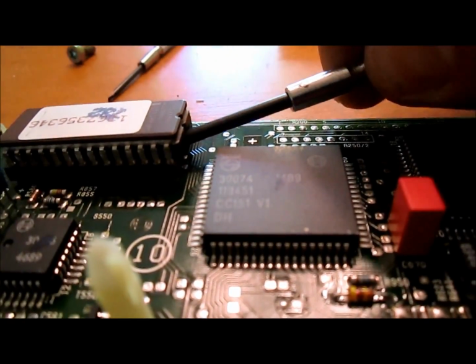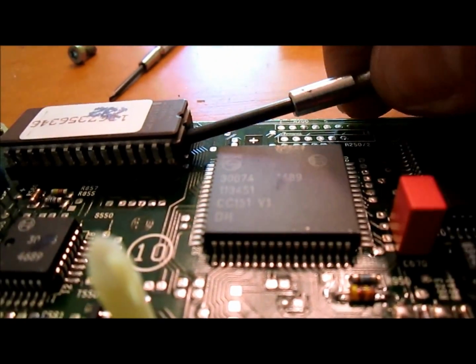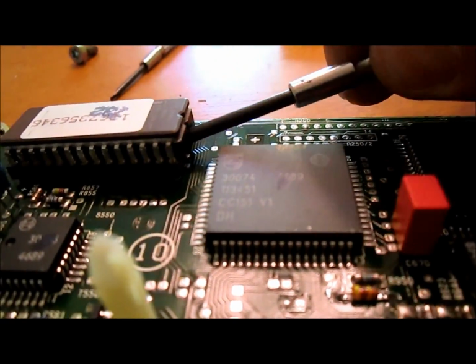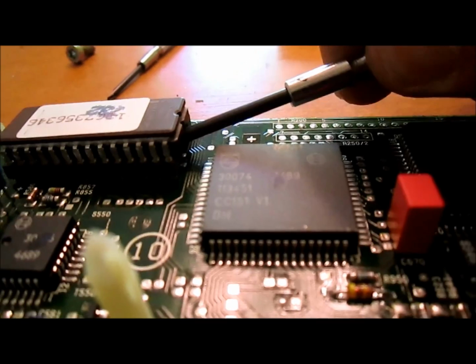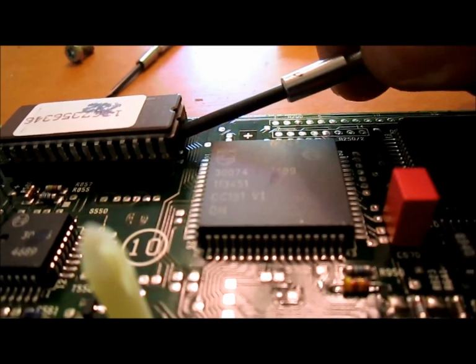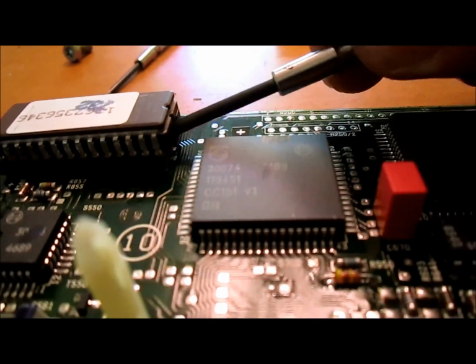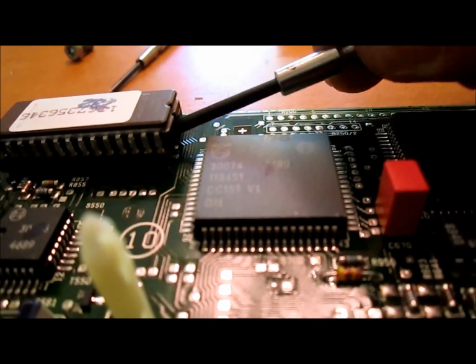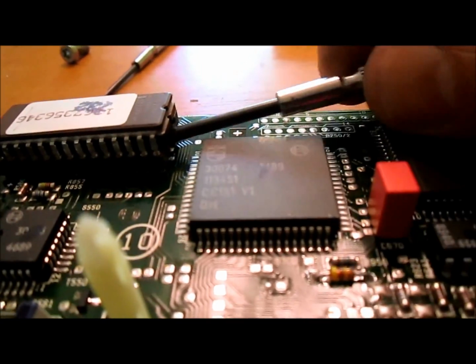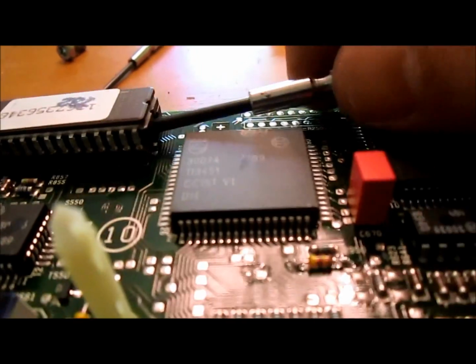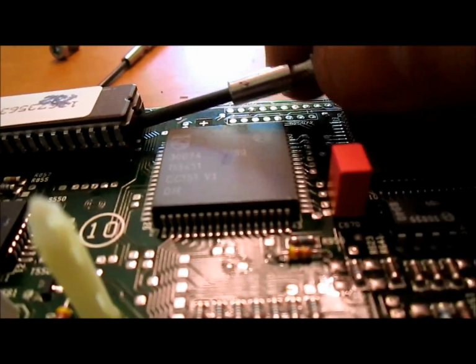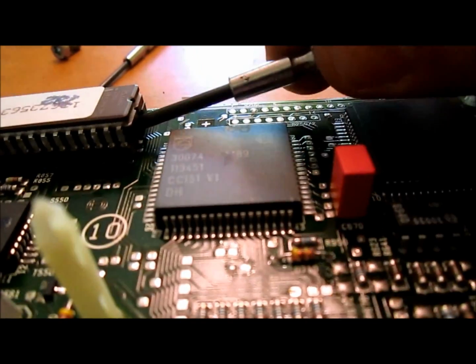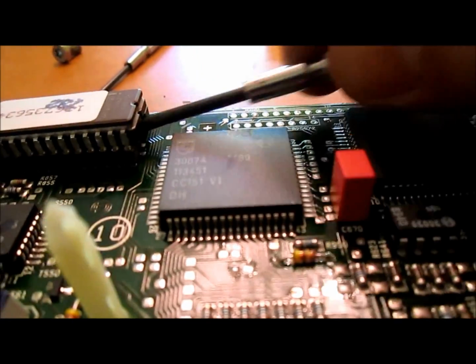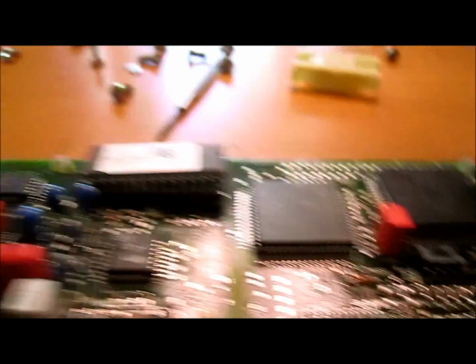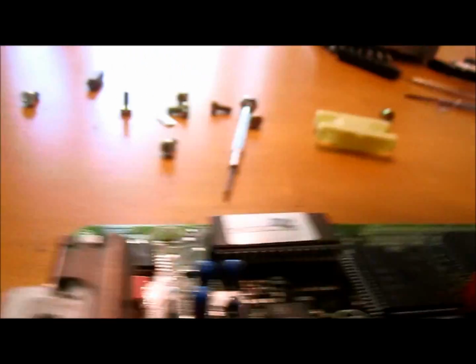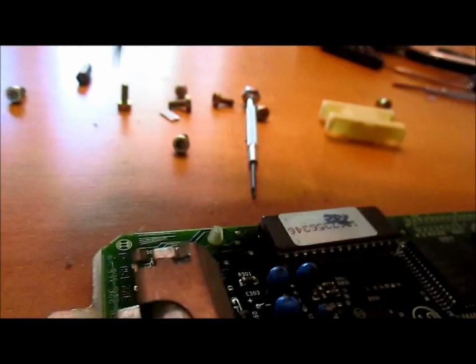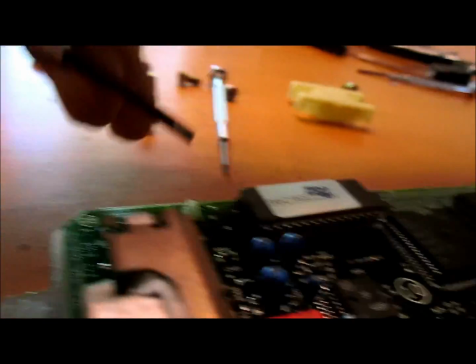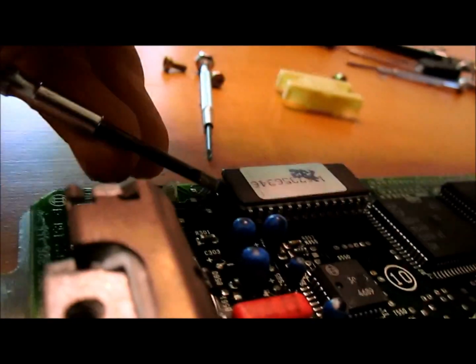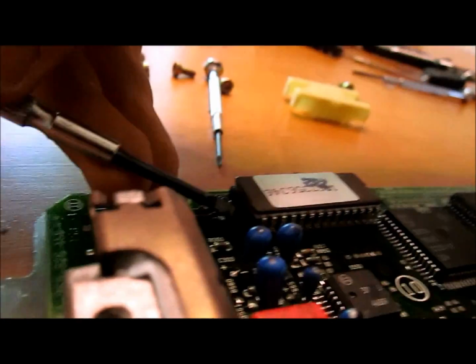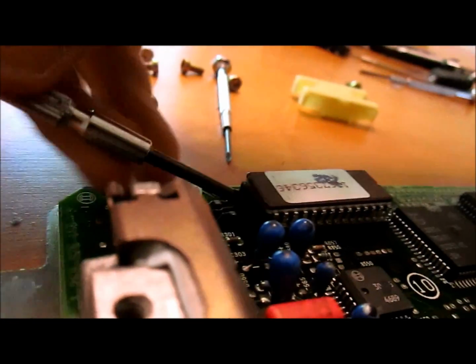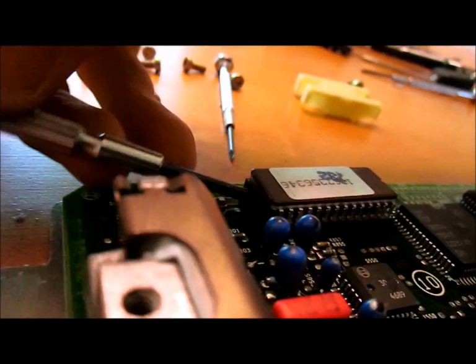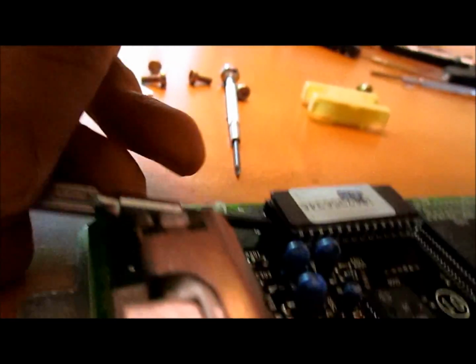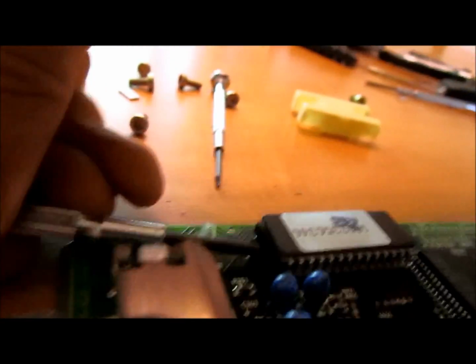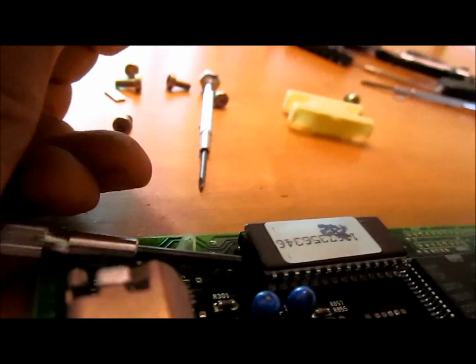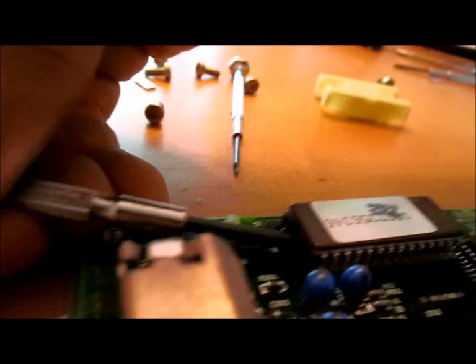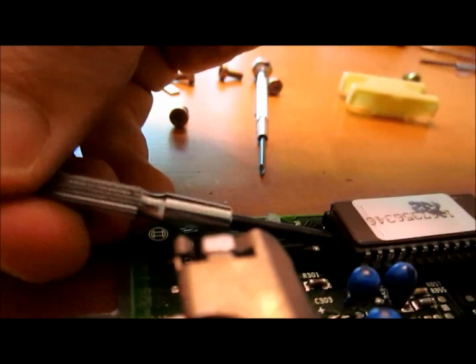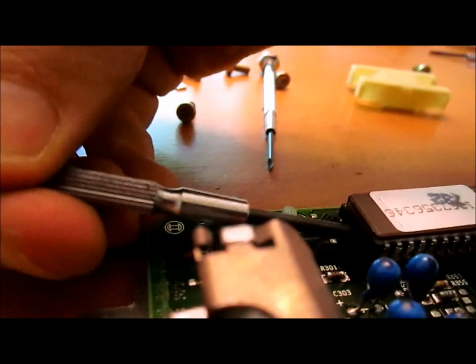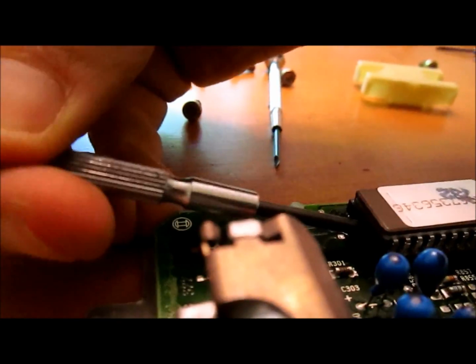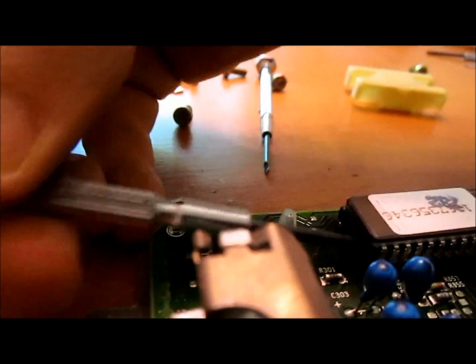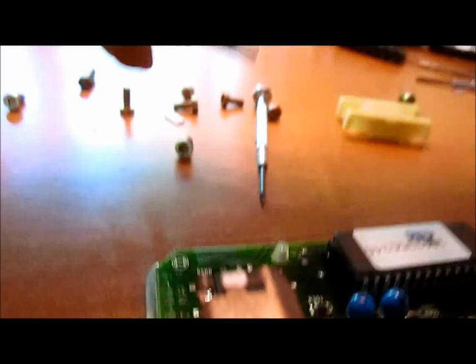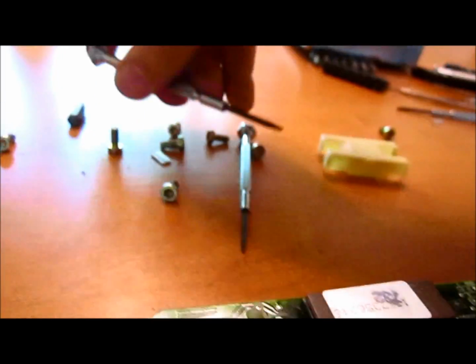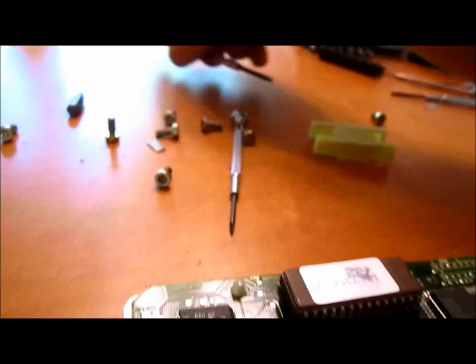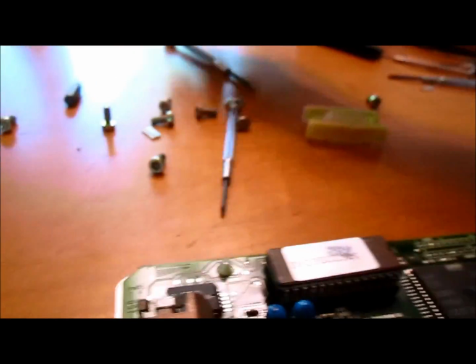Gently pry up the chip or twist the screwdriver a little bit just to loosen up the pins that go into the board. It will slowly, a little bit at a time, shimmy out. It's hard to do with one hand, but if you have two hands and you're paying attention, you'll be able to do it.